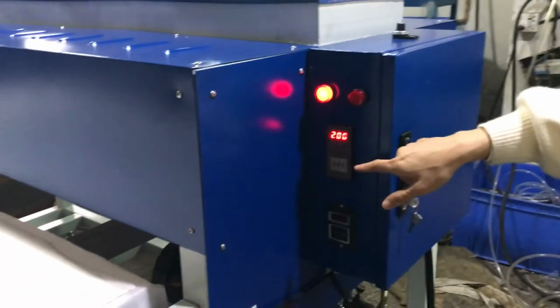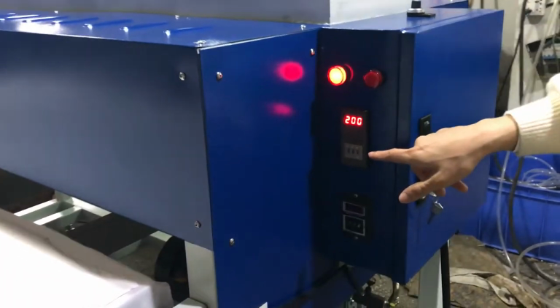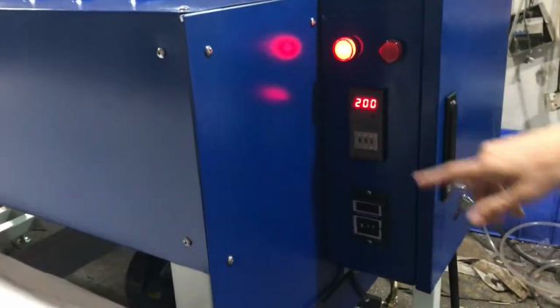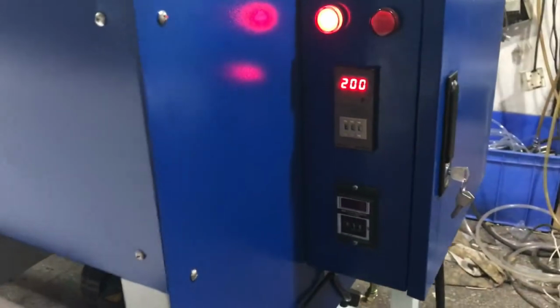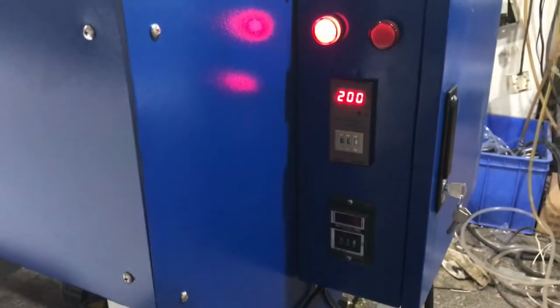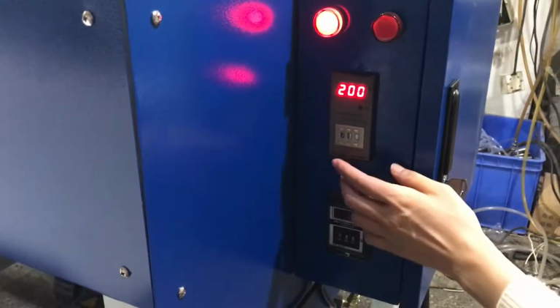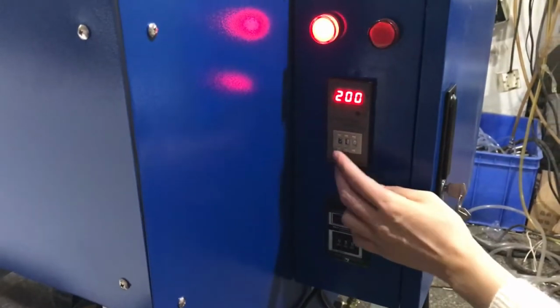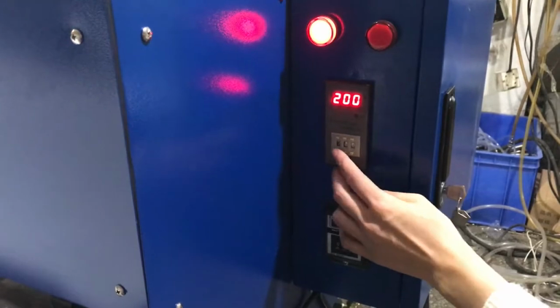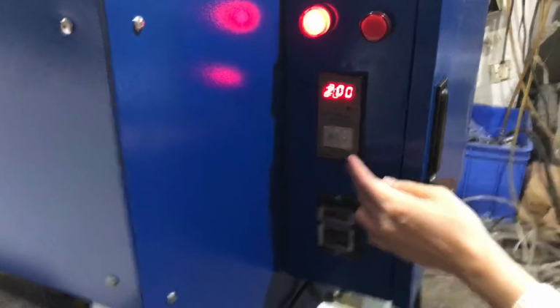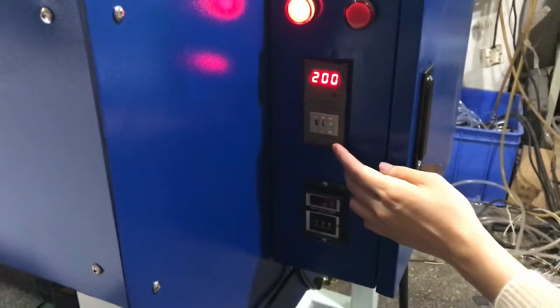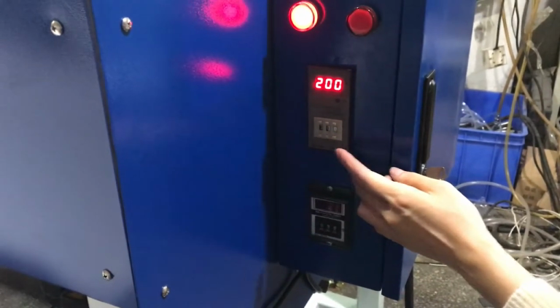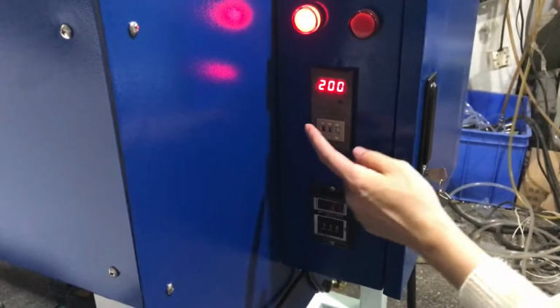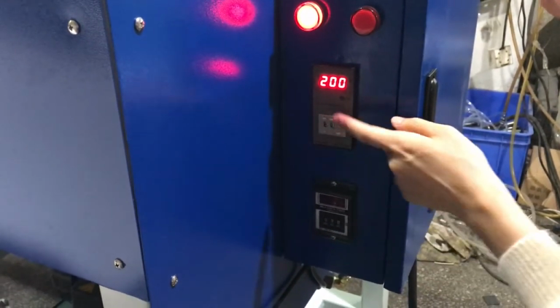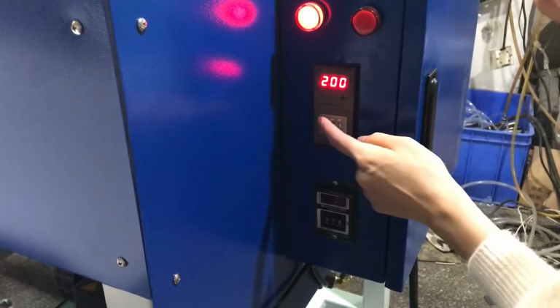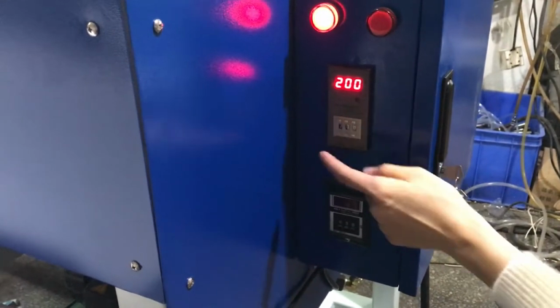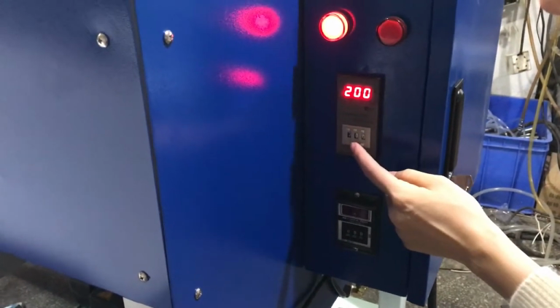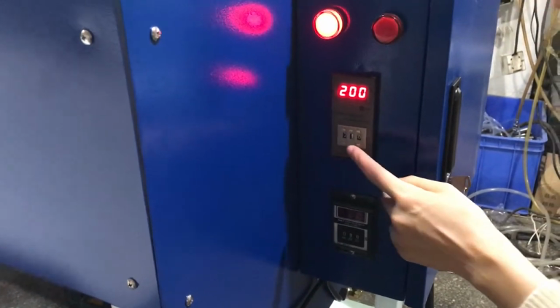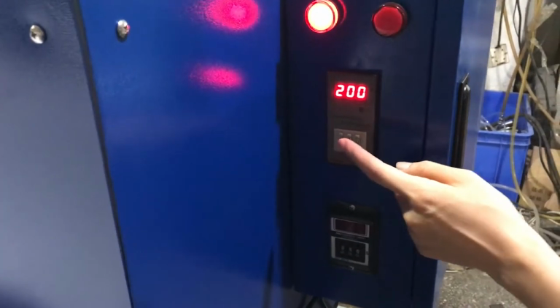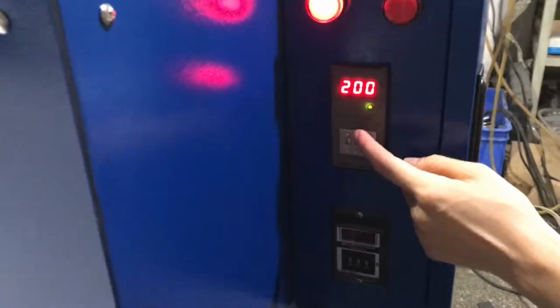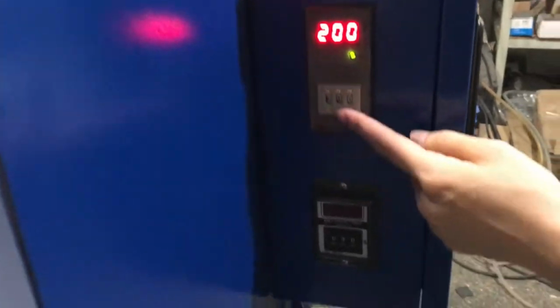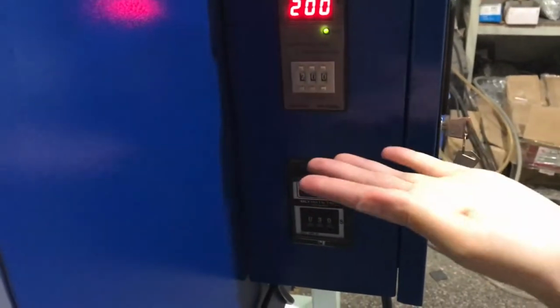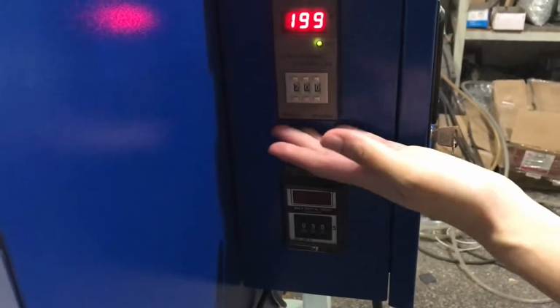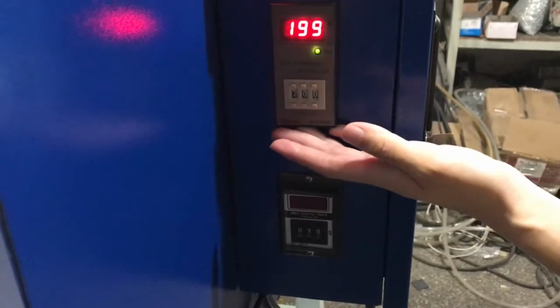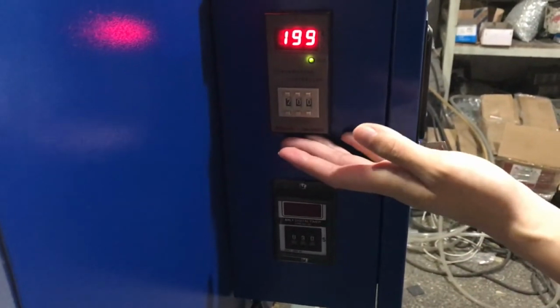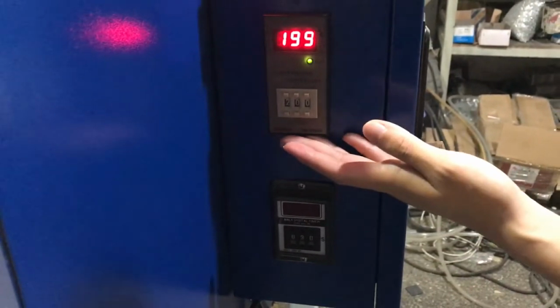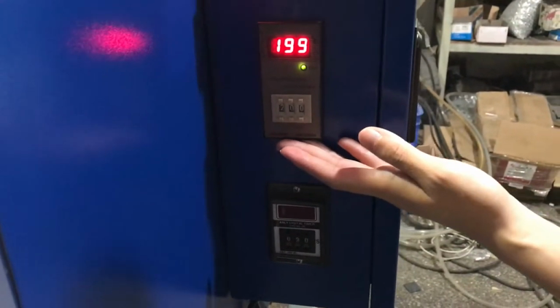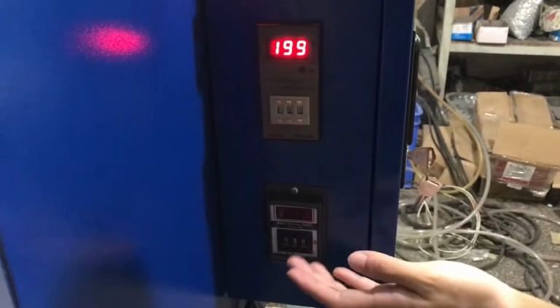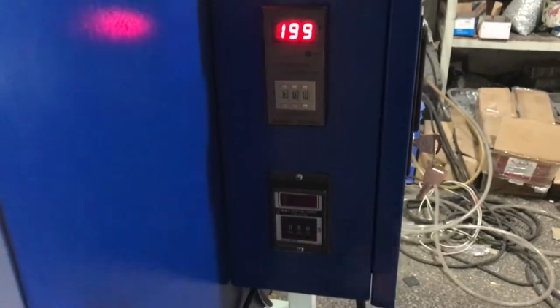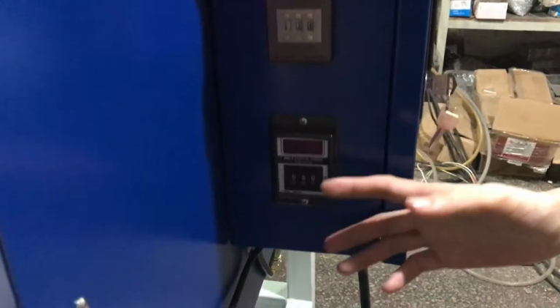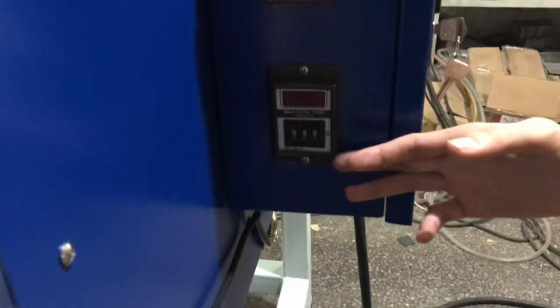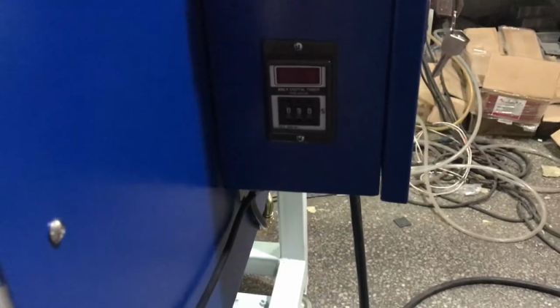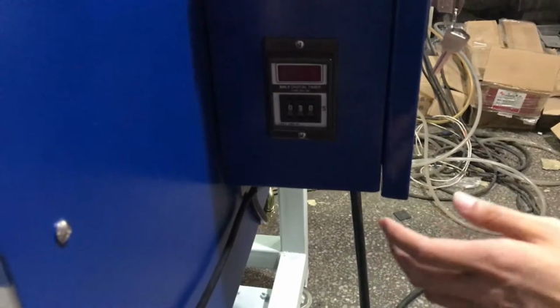This is the temperature box and this is the temperature controller. If you want to increase or decrease the temperature, press the top or down button to adjust the number. Normally we use 200 degrees for sublimation transfer.